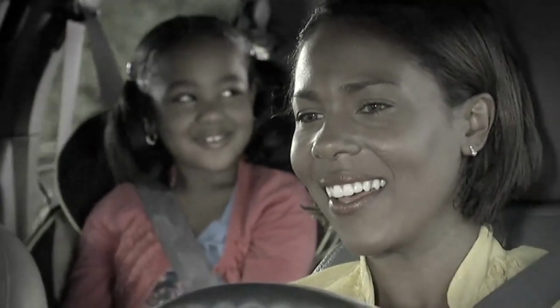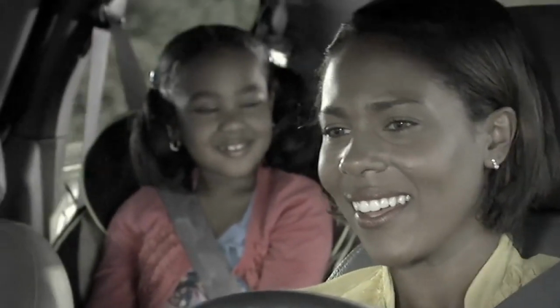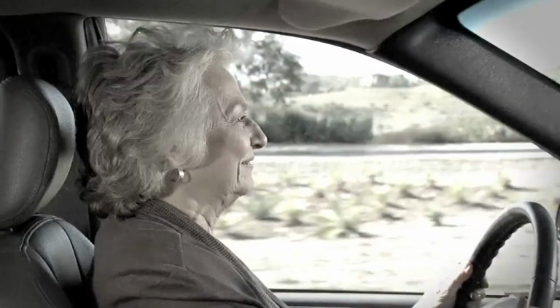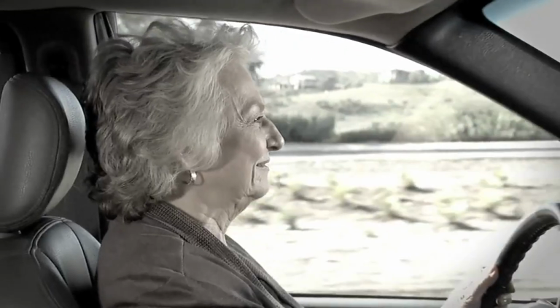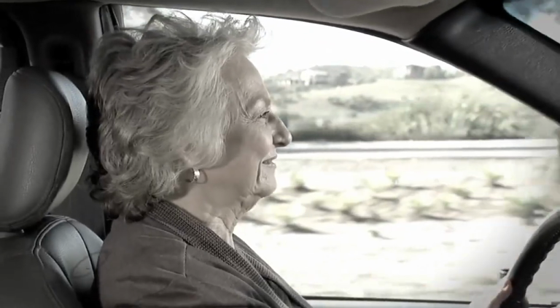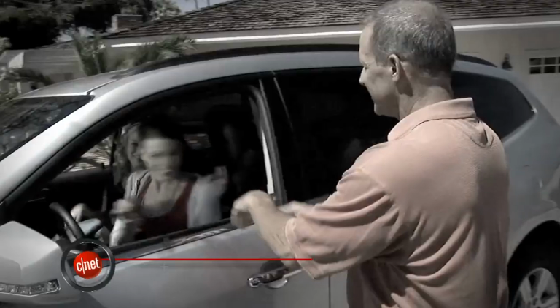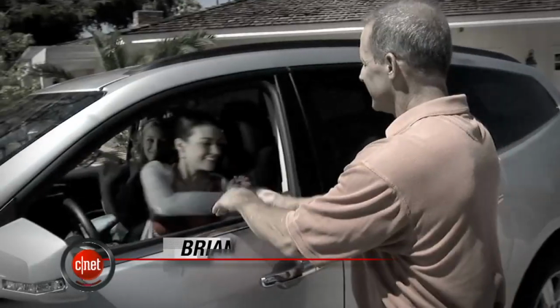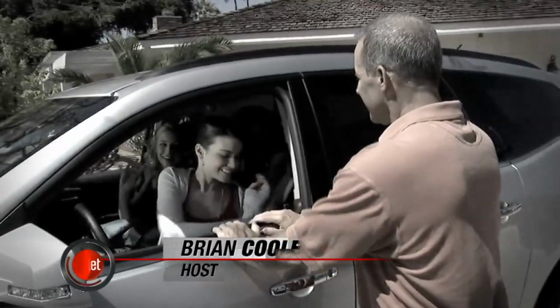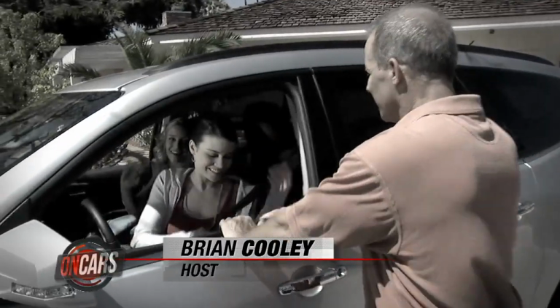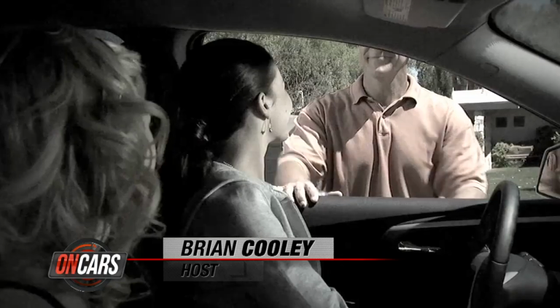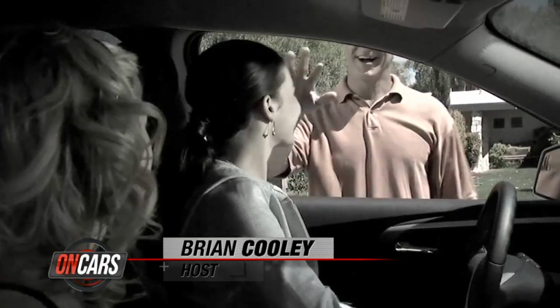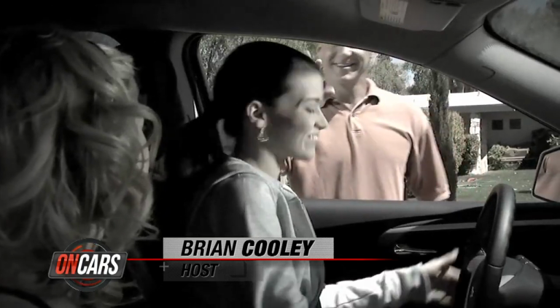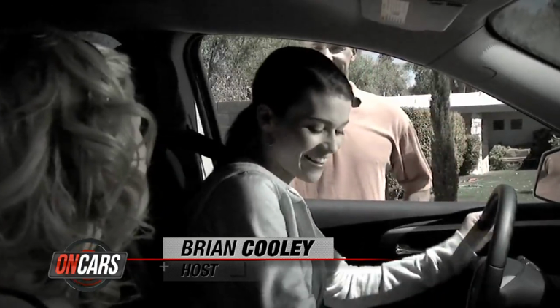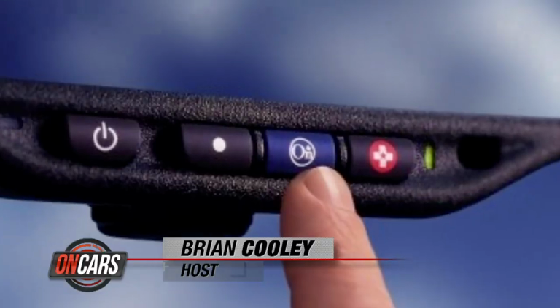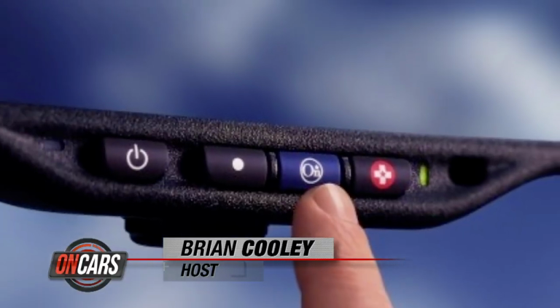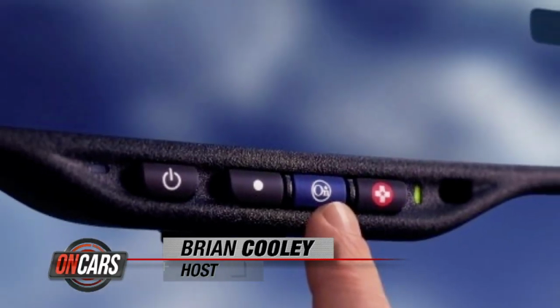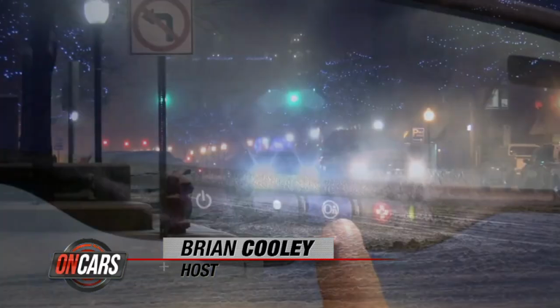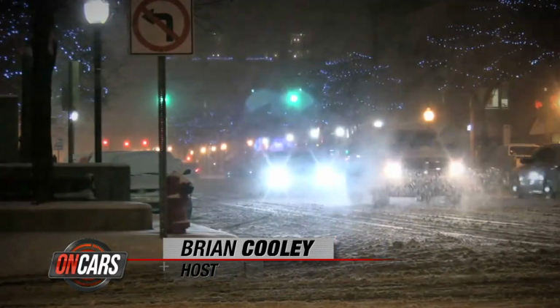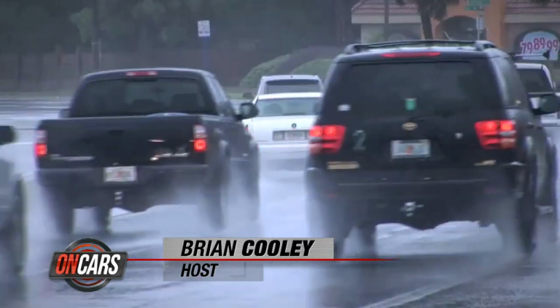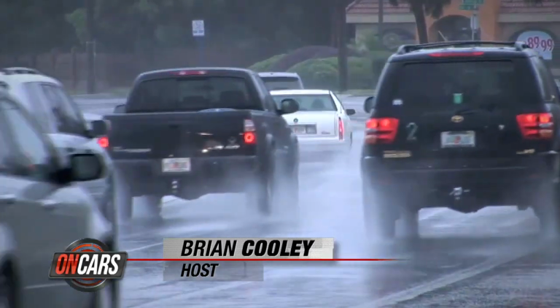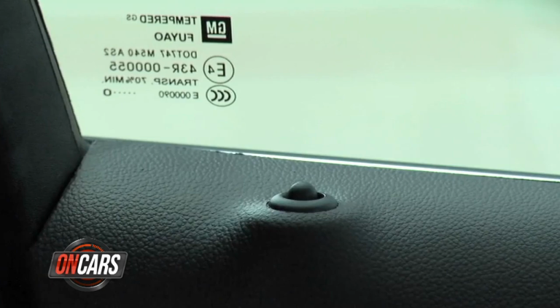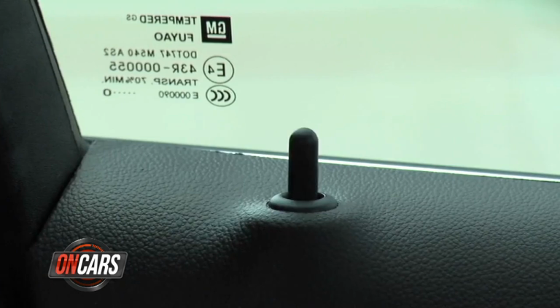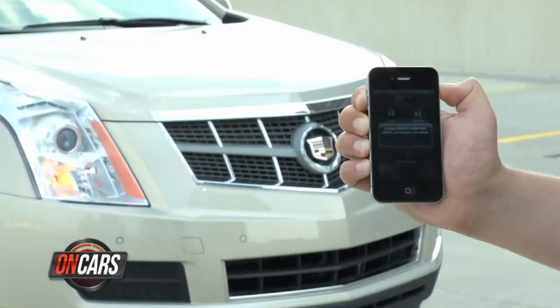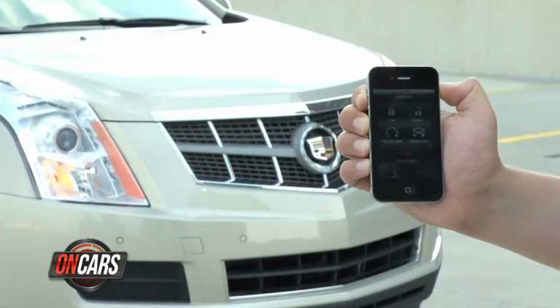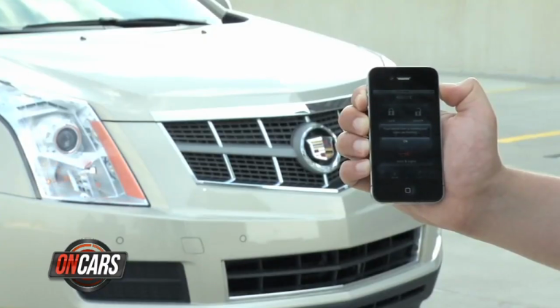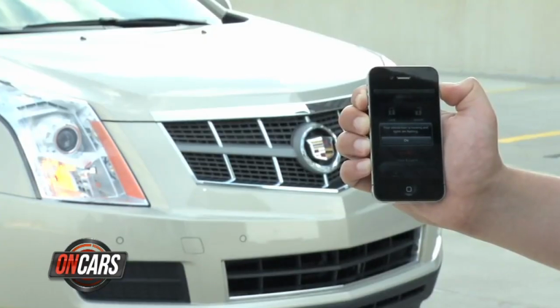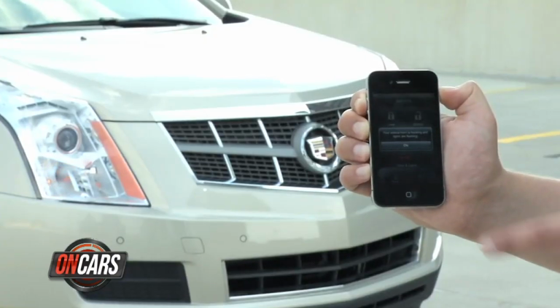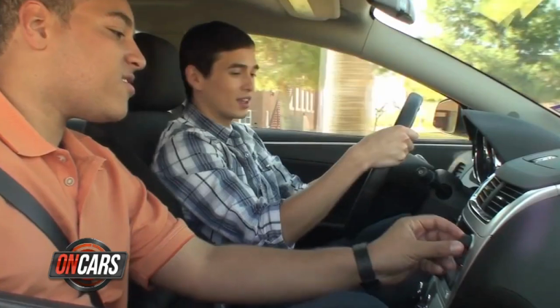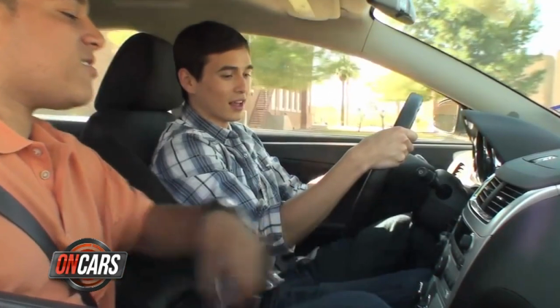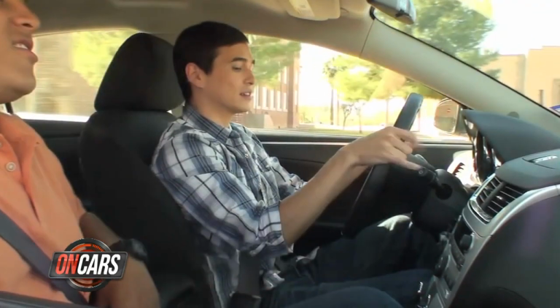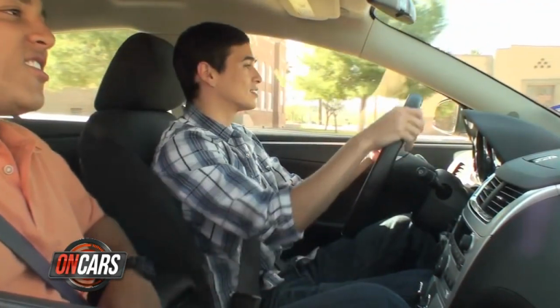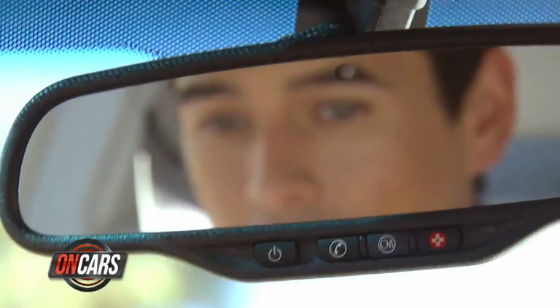Connecting to OnStar. The first connected cars most of us encountered had OnStar, famous for crash notification, stolen vehicle slowdown, and unlocking your car when the keys are in it. Made driving seem kind of scary.